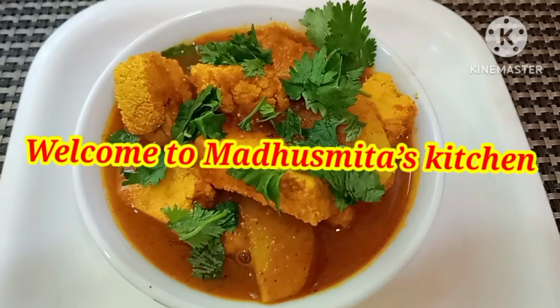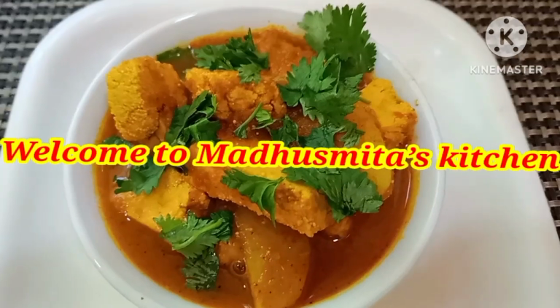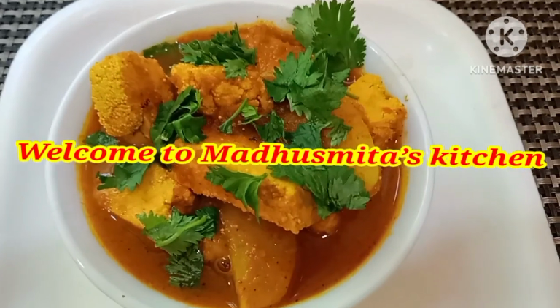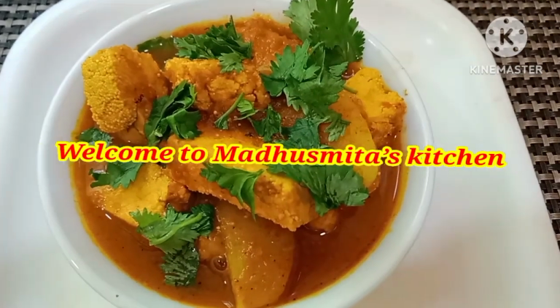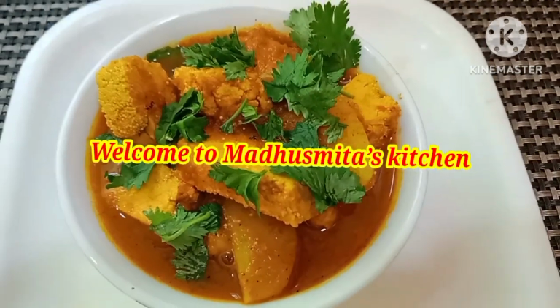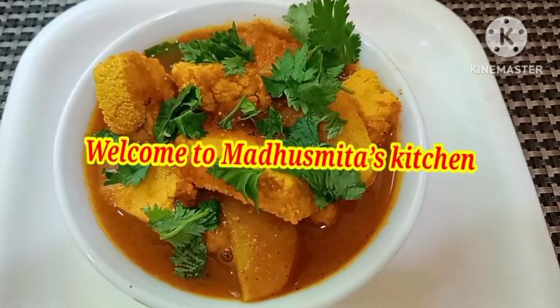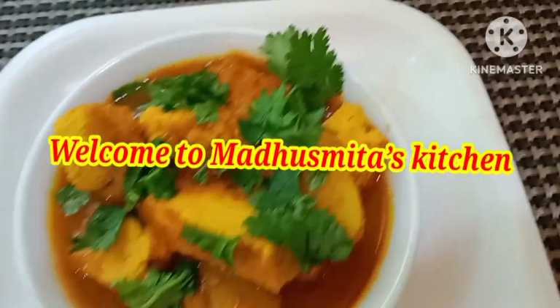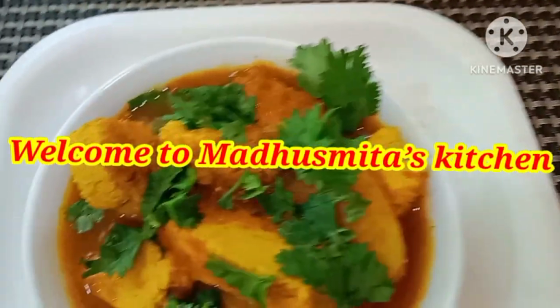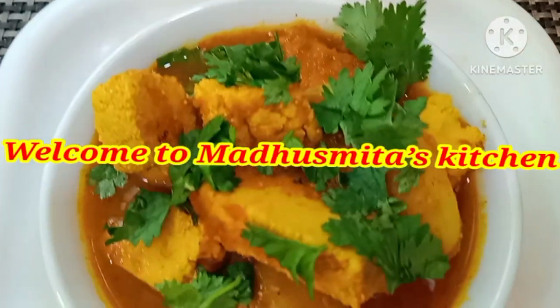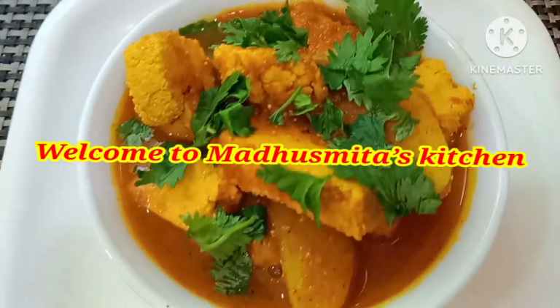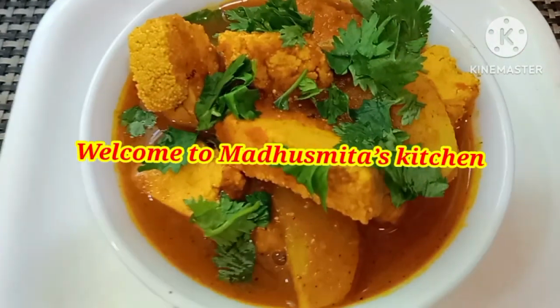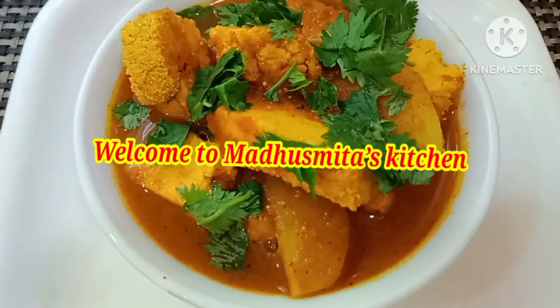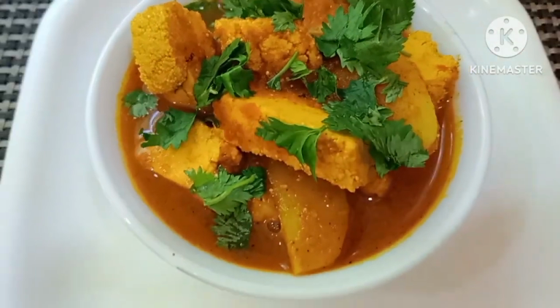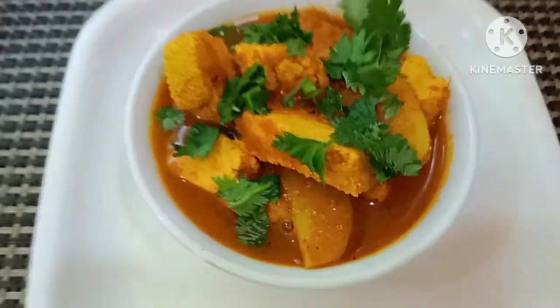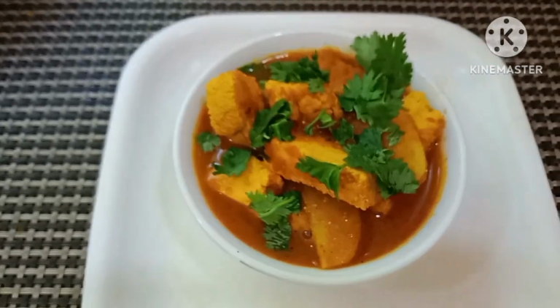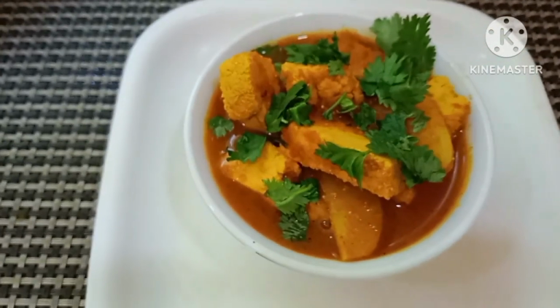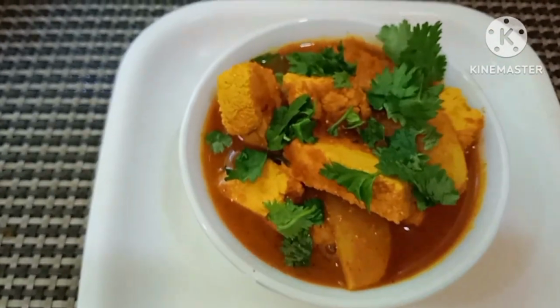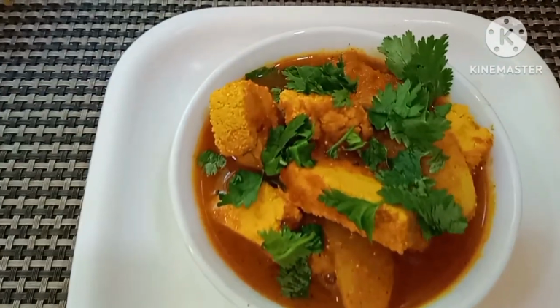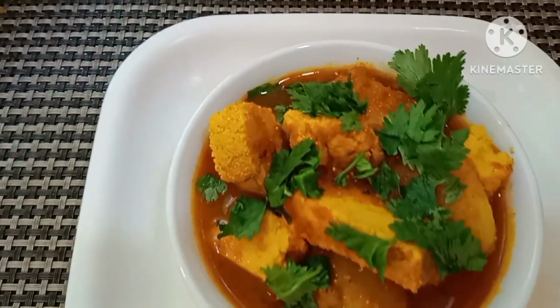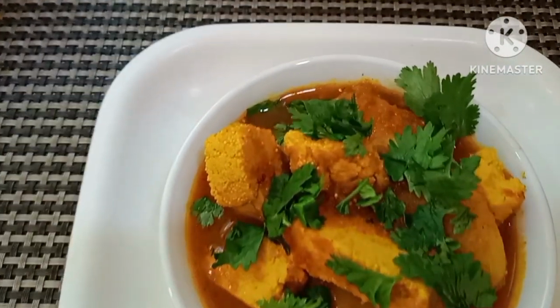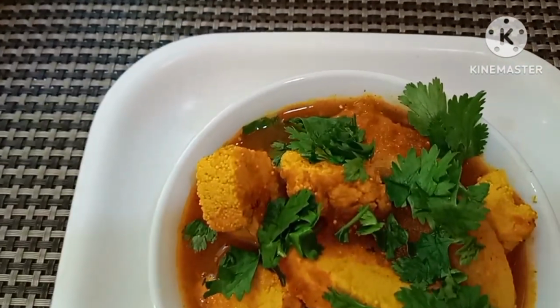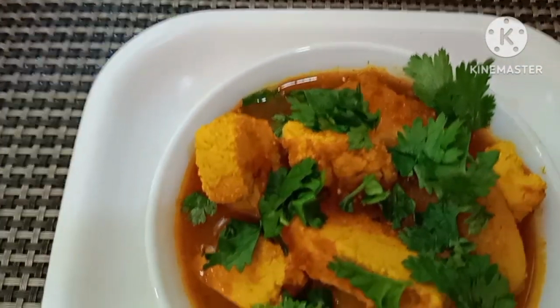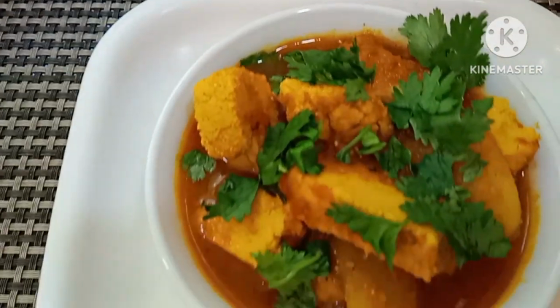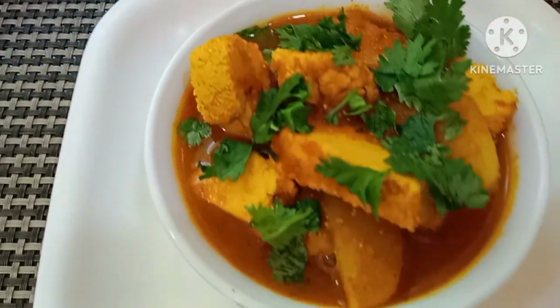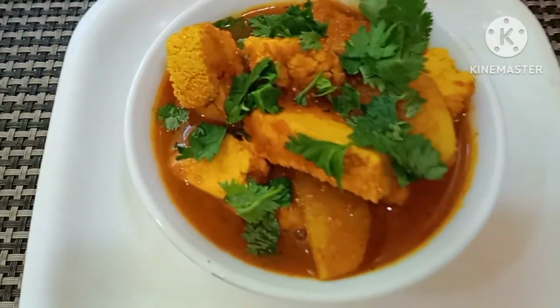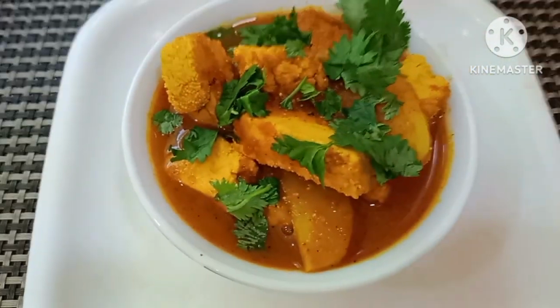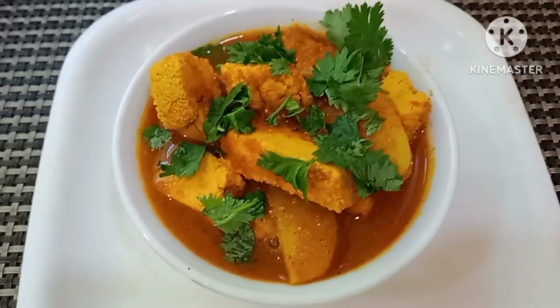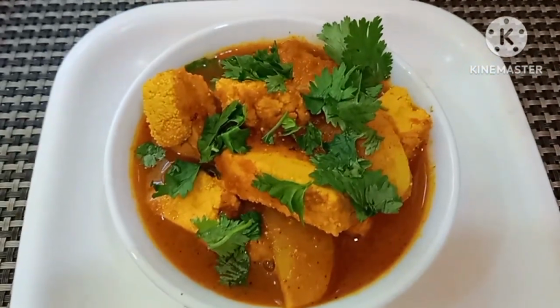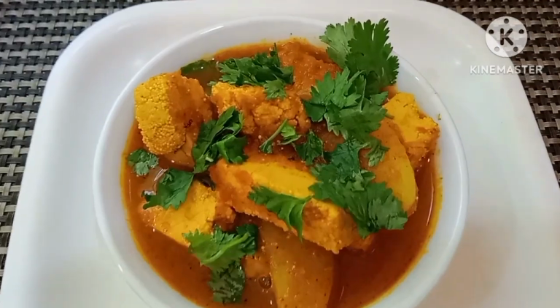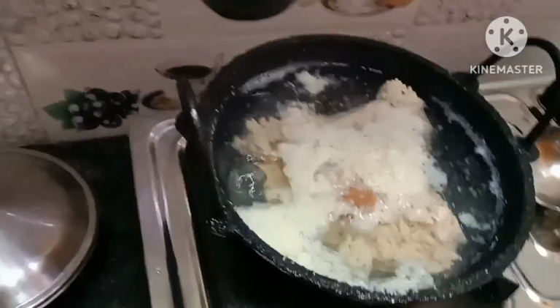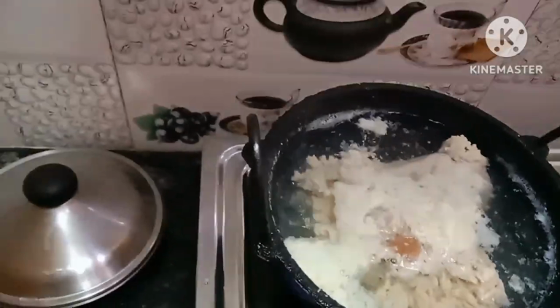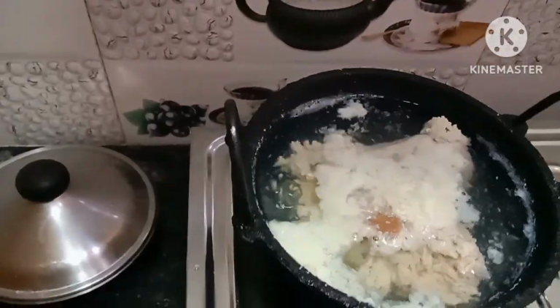Hello everyone, welcome to this channel. I am going to show you how to do this video. Please do this recipe for now. I will make this recipe for a long time.